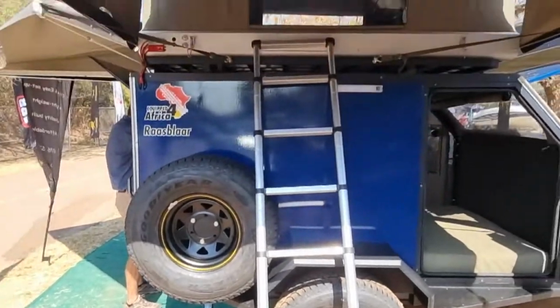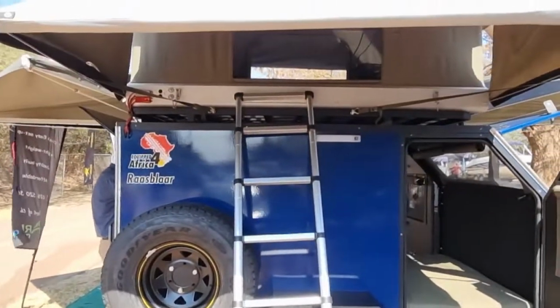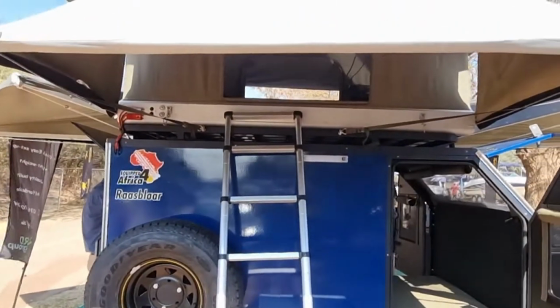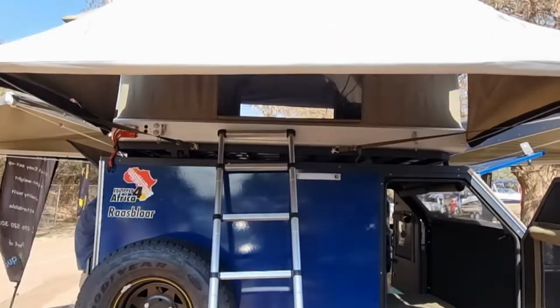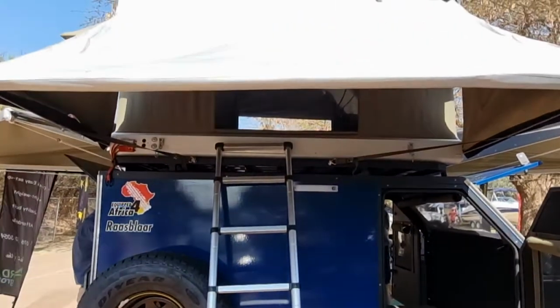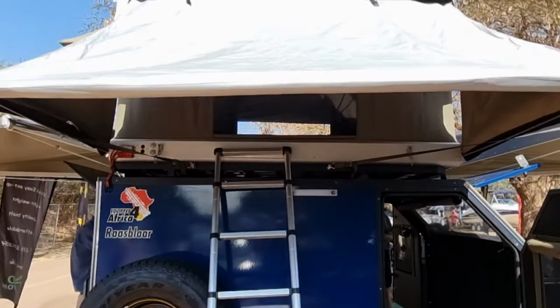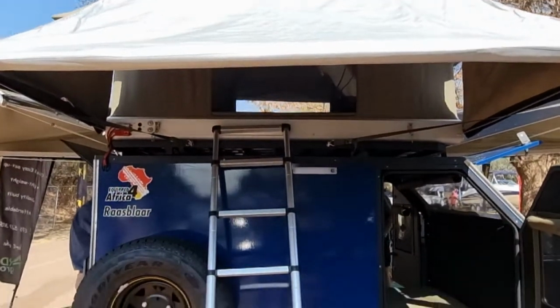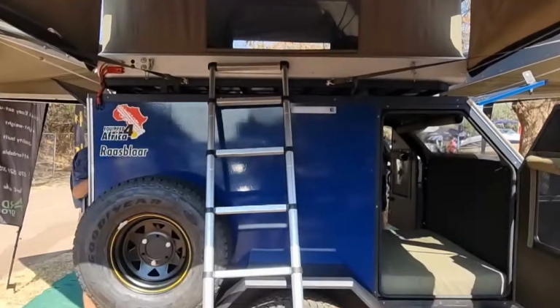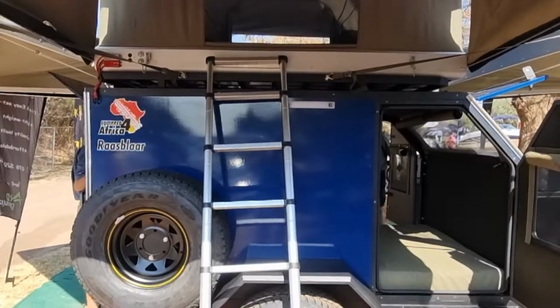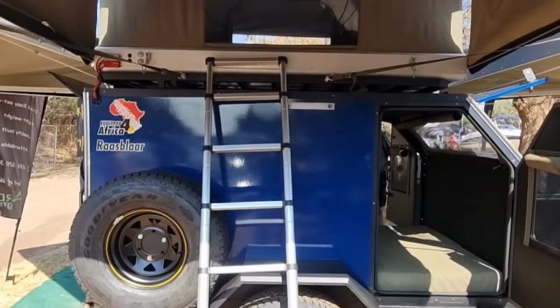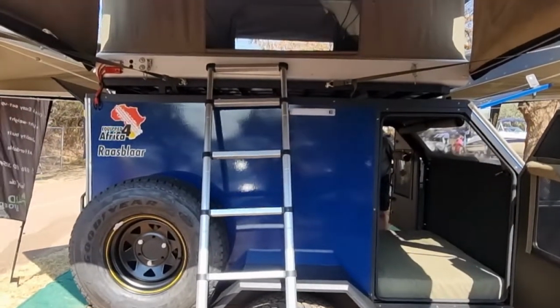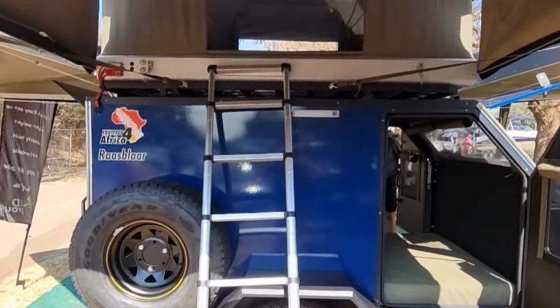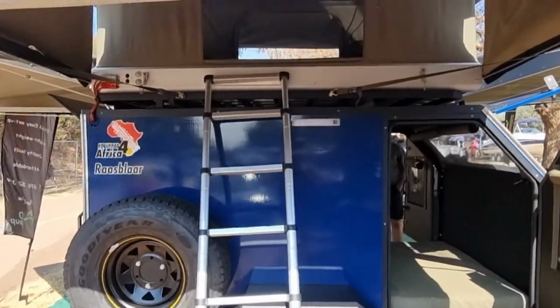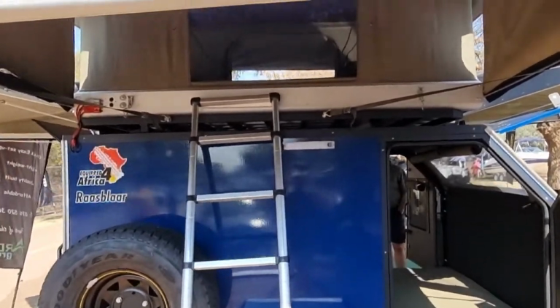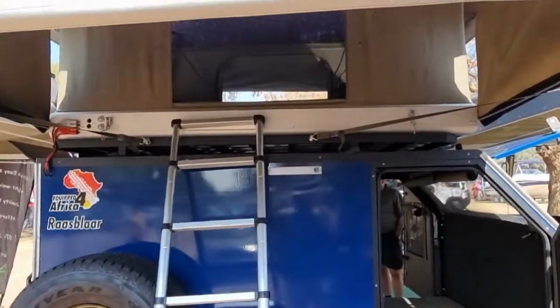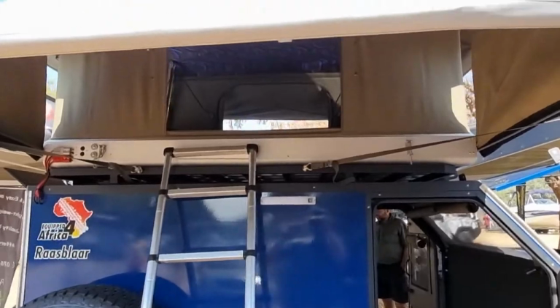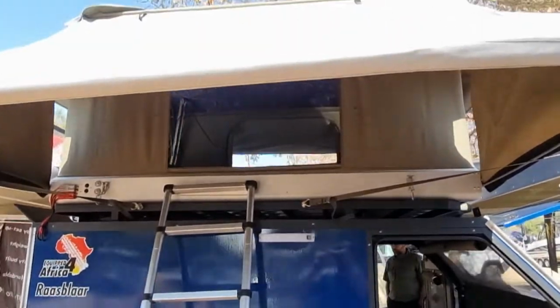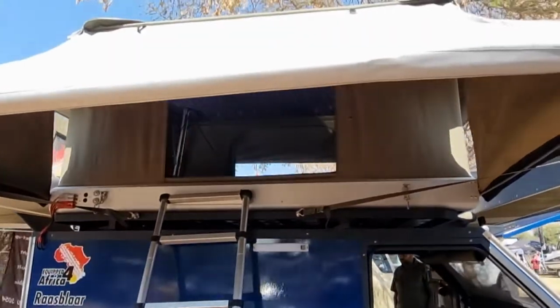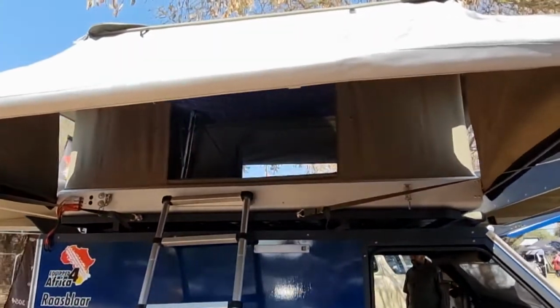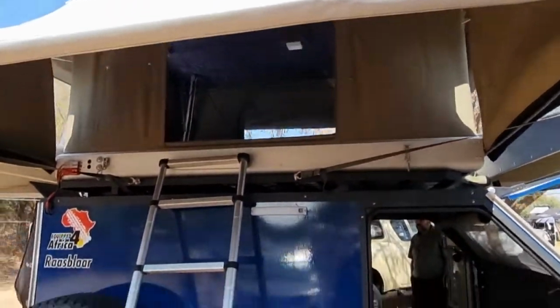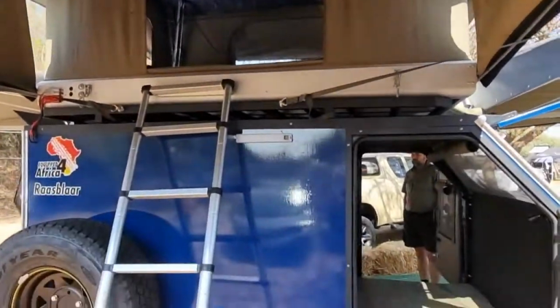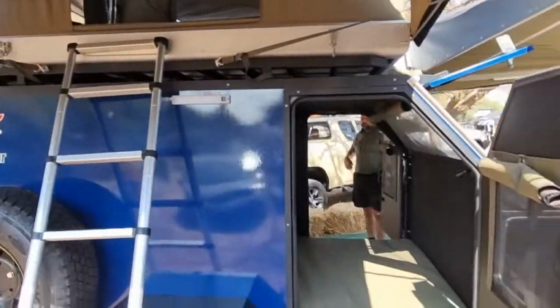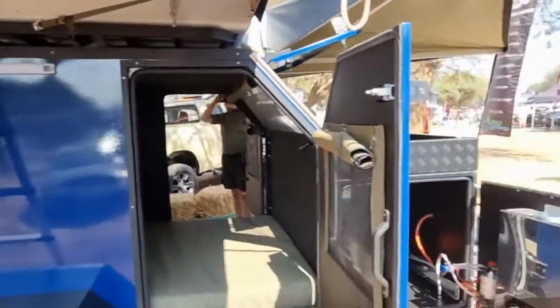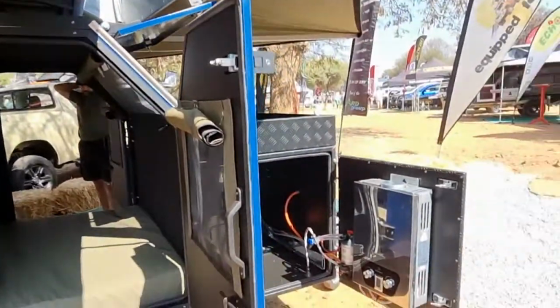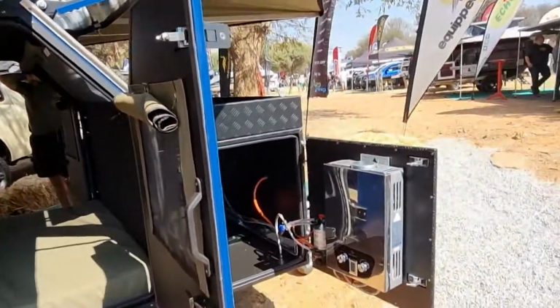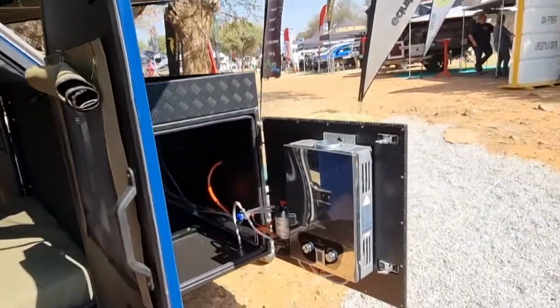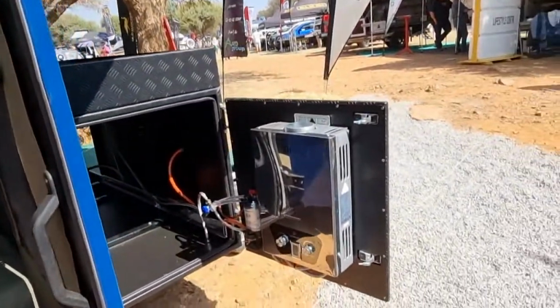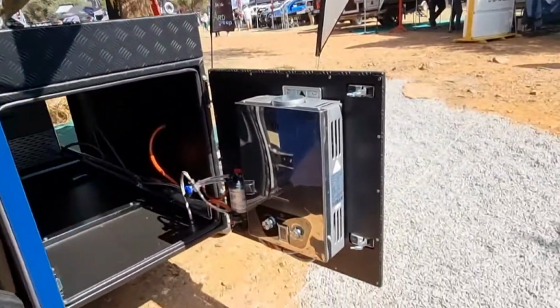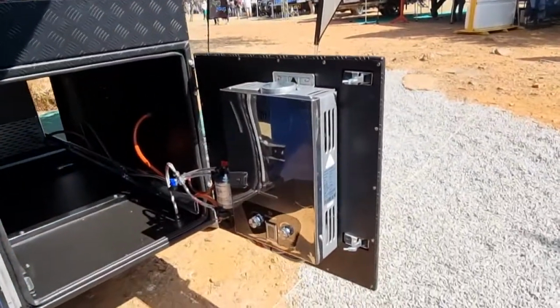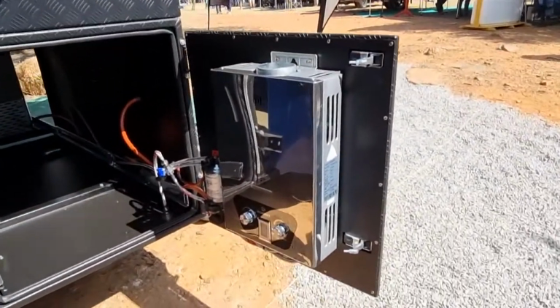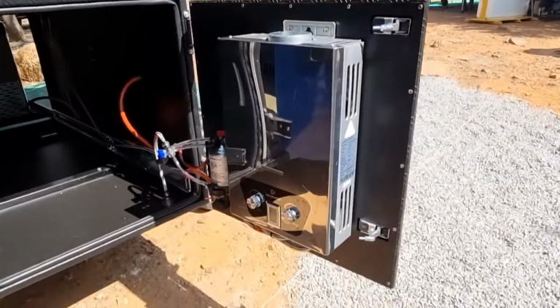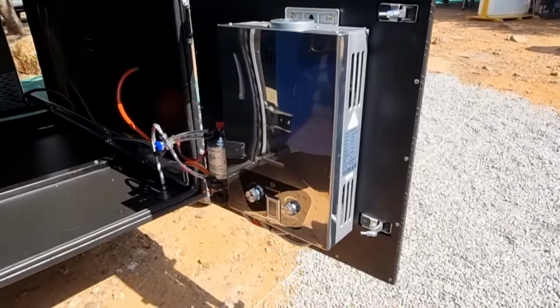If you go with the four-sleeper option, this is the side where the people sleeping on top will be entering from. Over here you've got your gas geyser, so you've got hot water permanently on tap with a pressure pump.